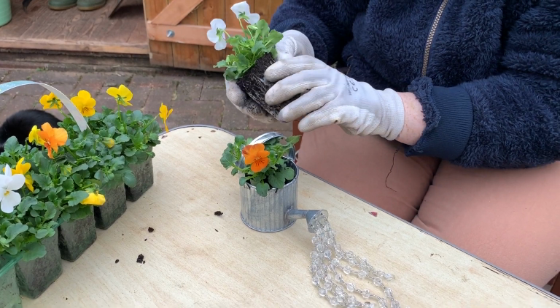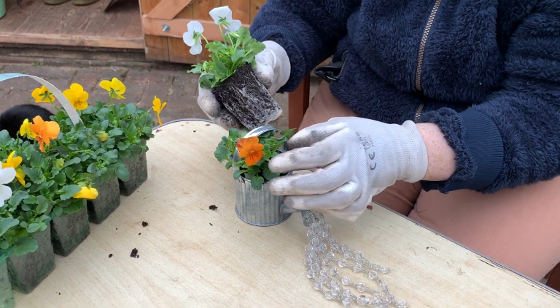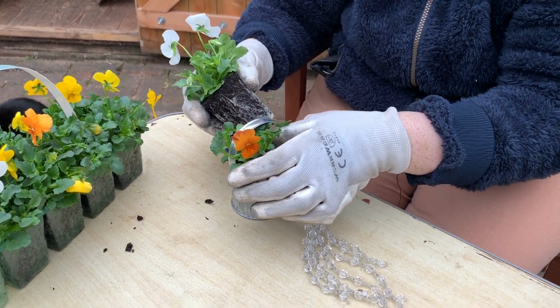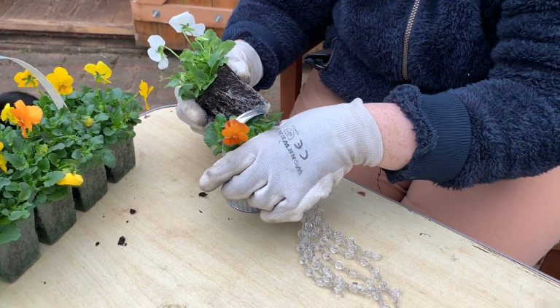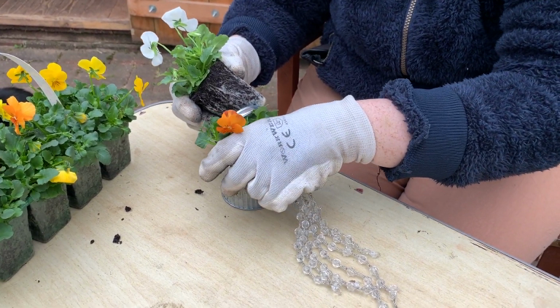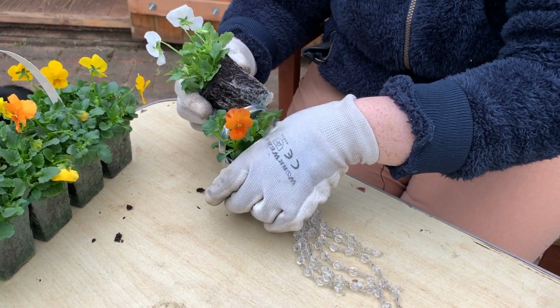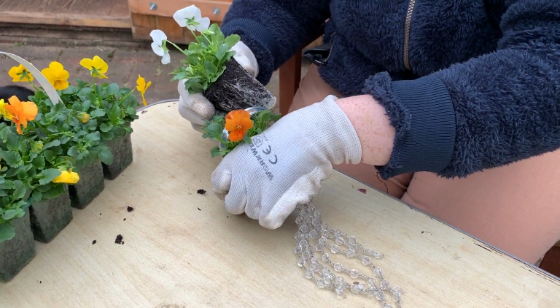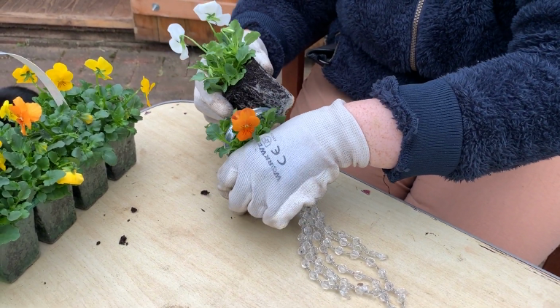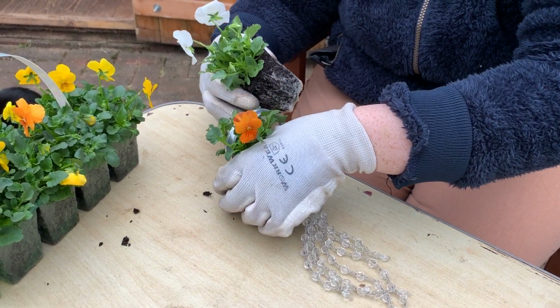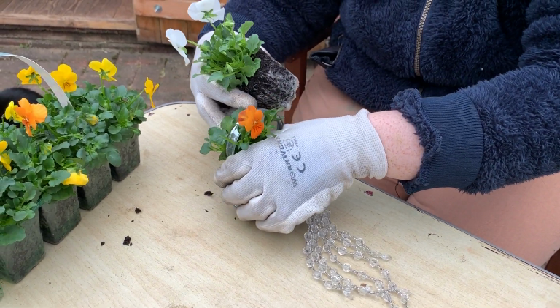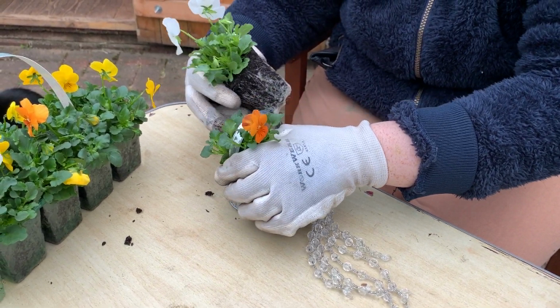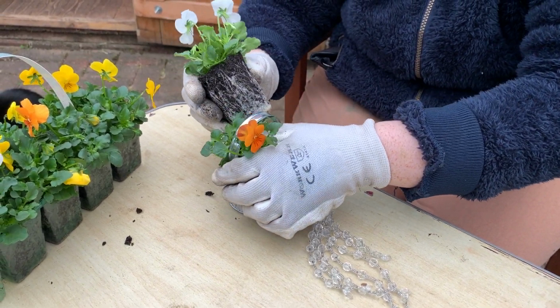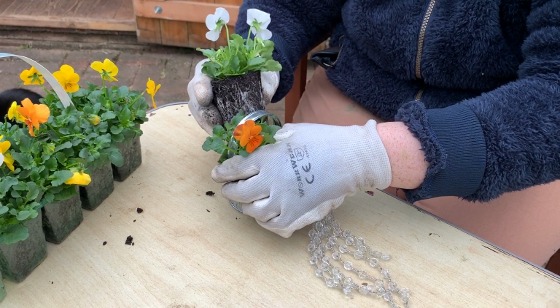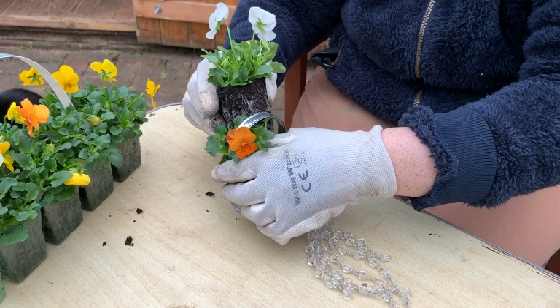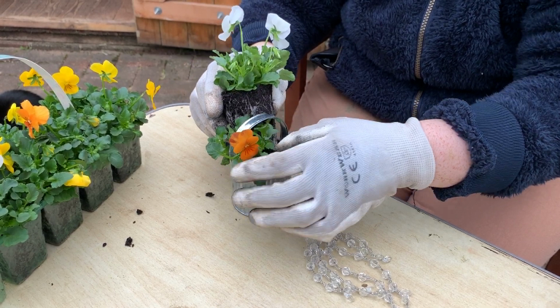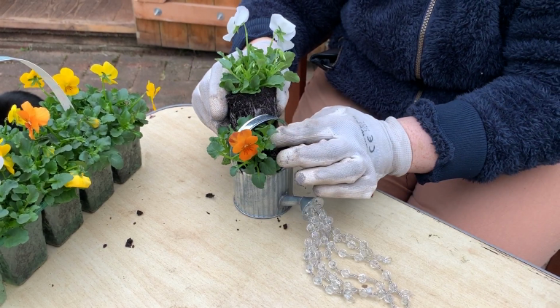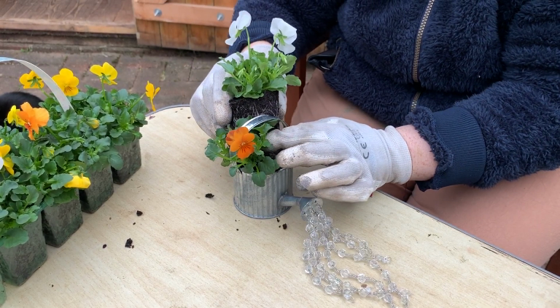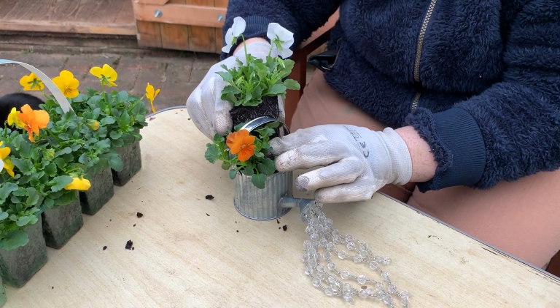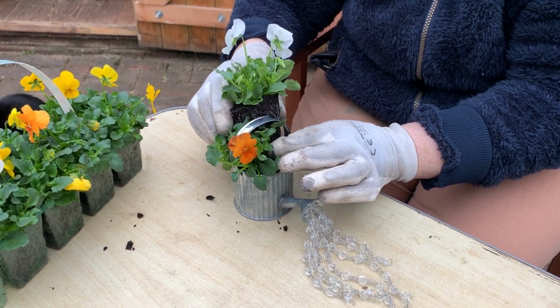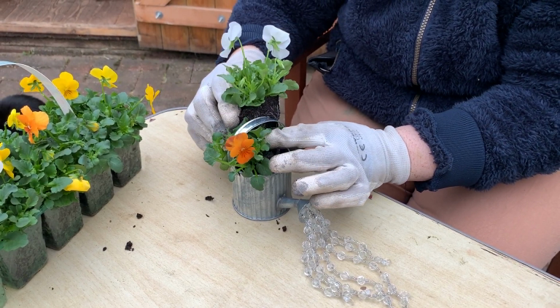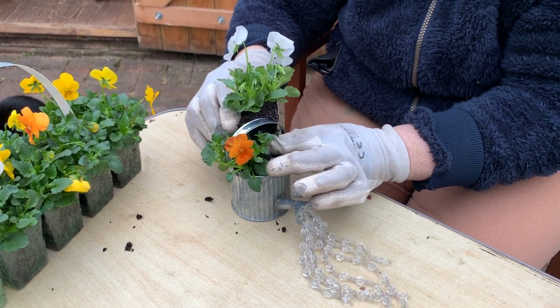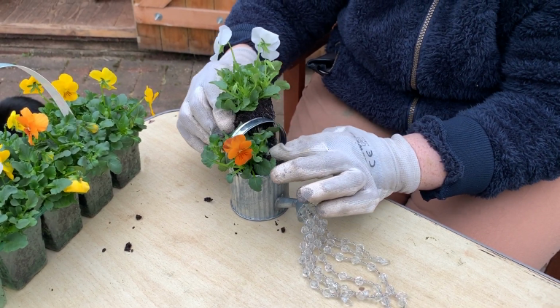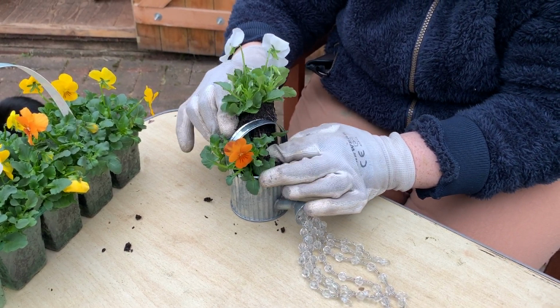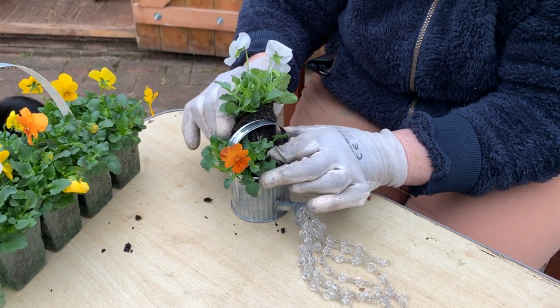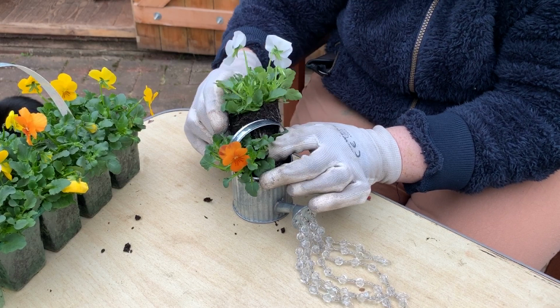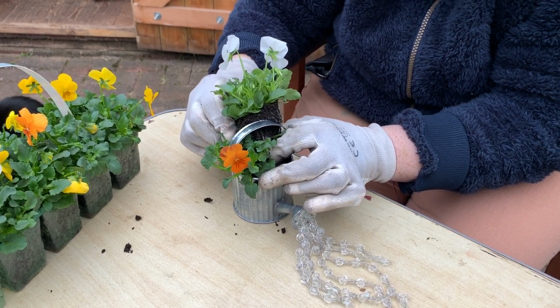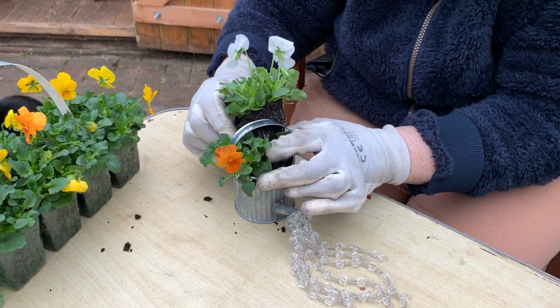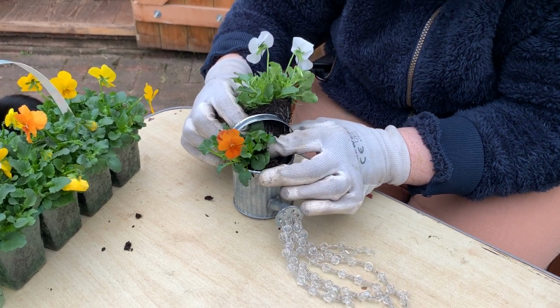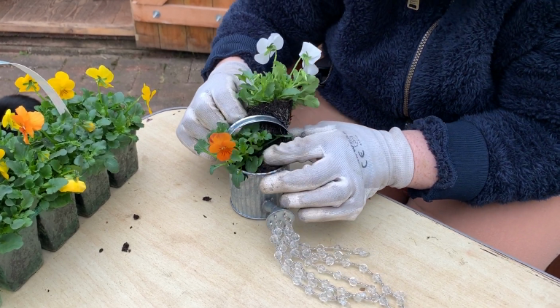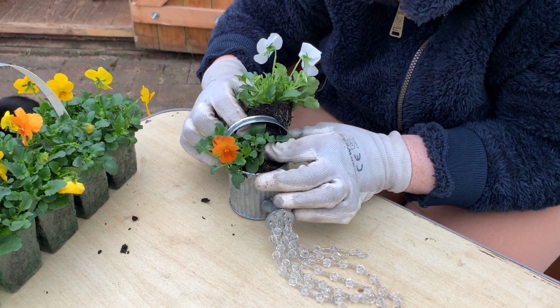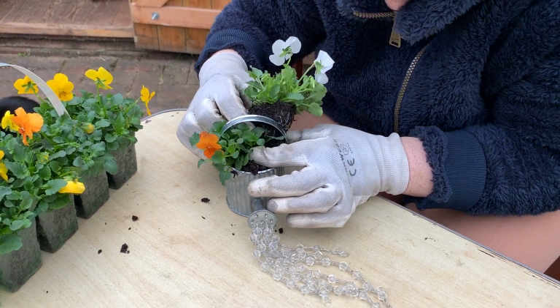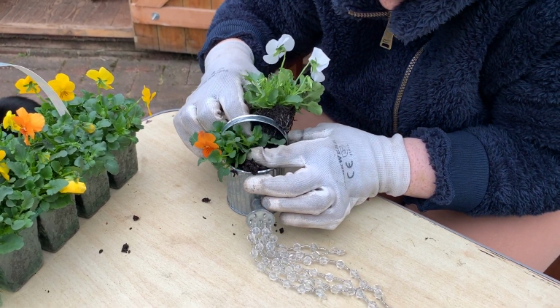Luckily I've pre-watered these plants so they're very nice and moist when they're going in. Remember, any time that you plant up anything, give it a good watering to let the roots settle in.